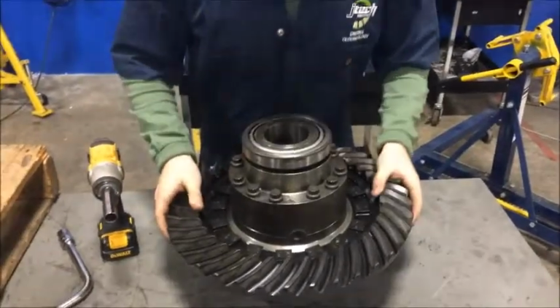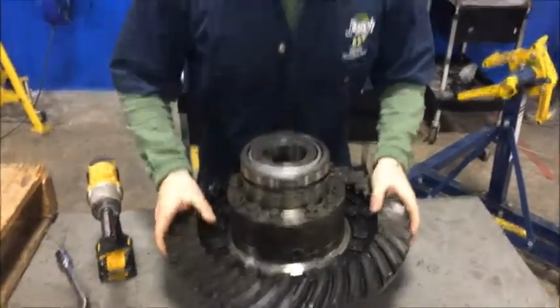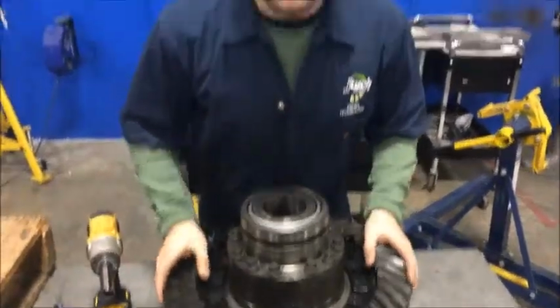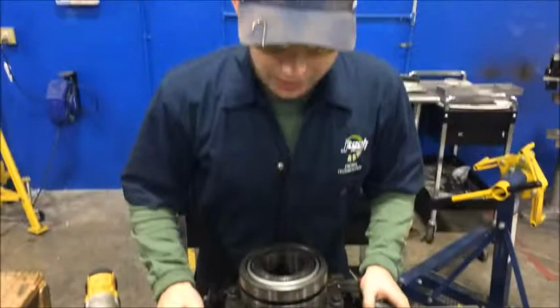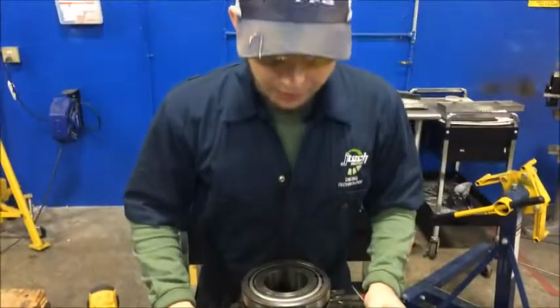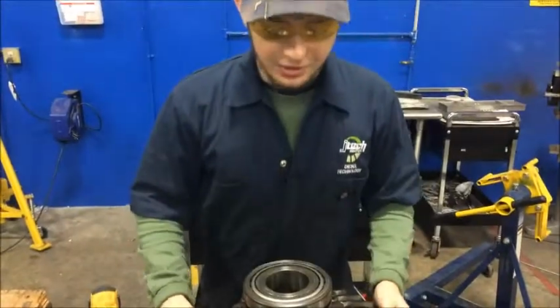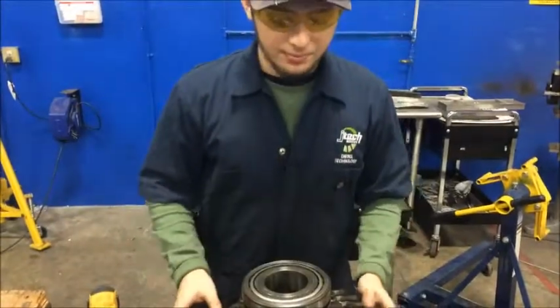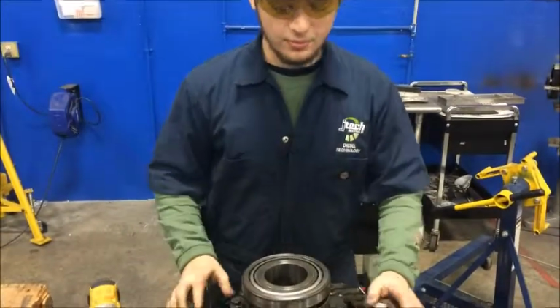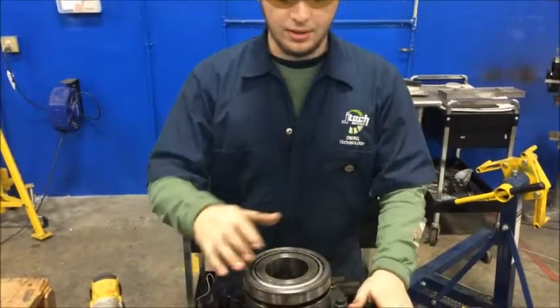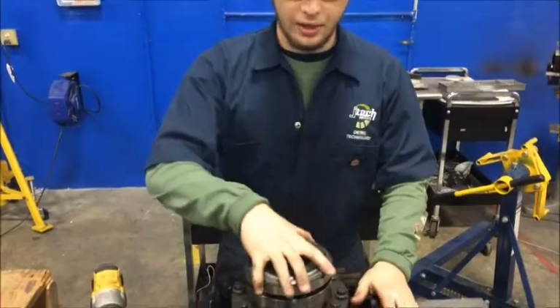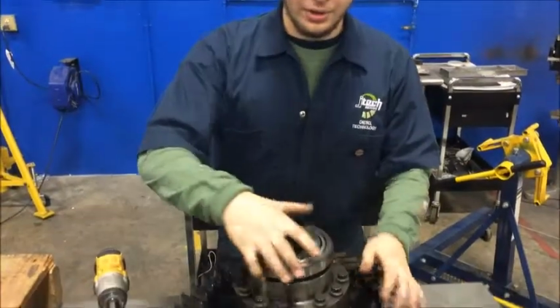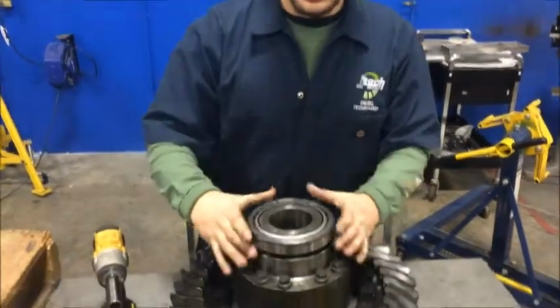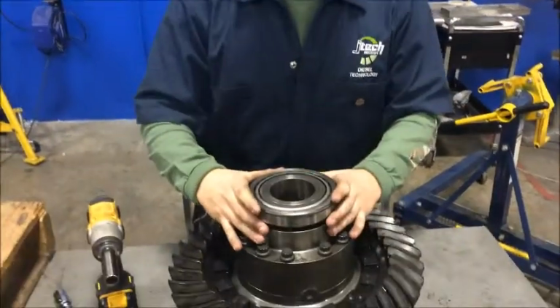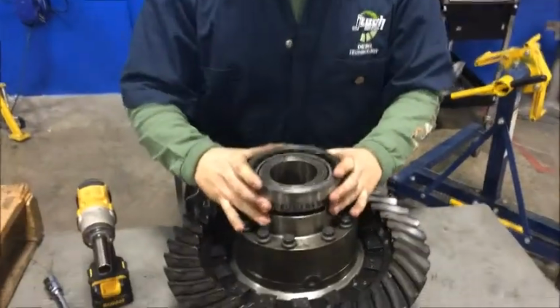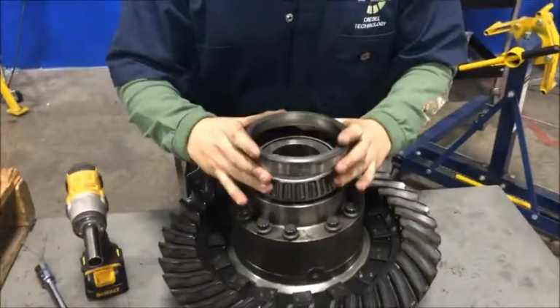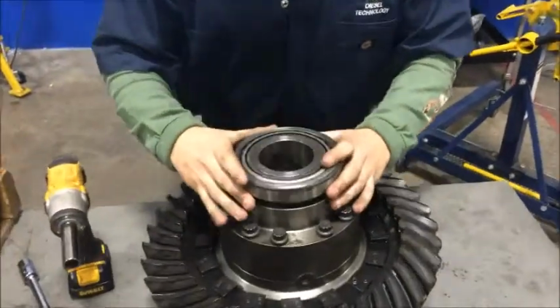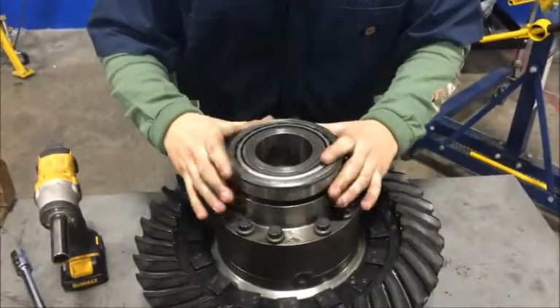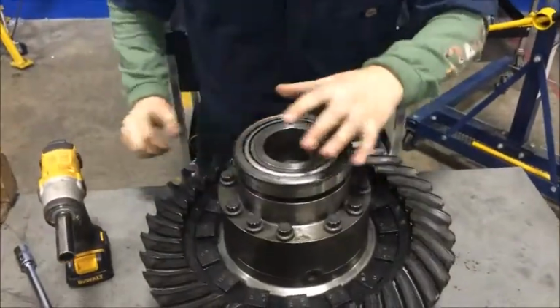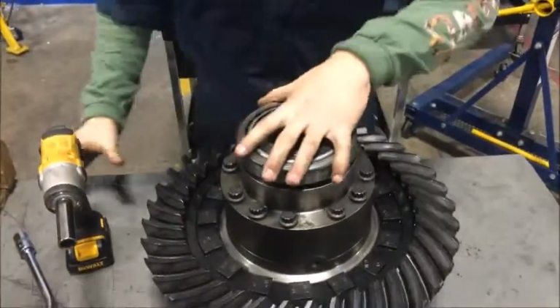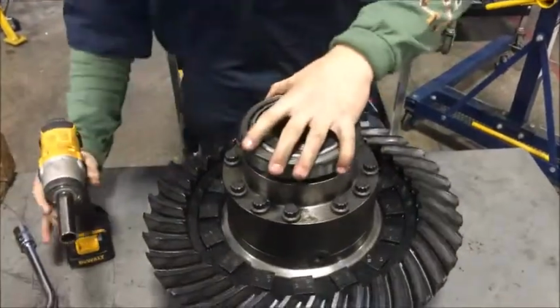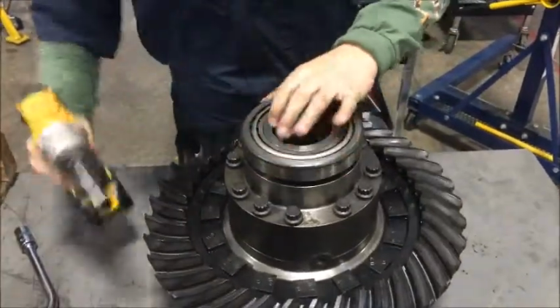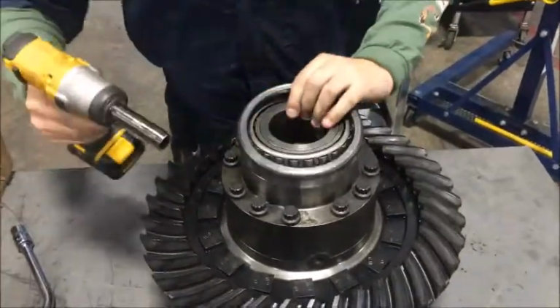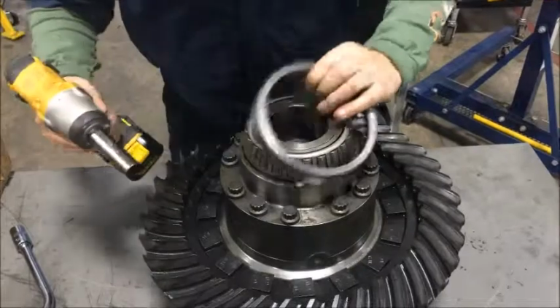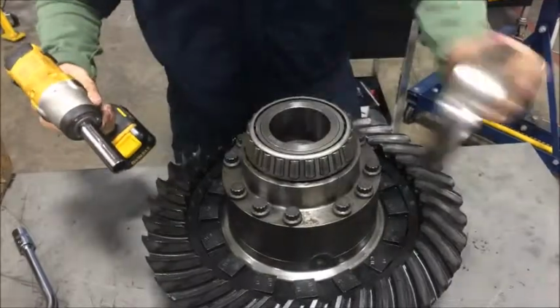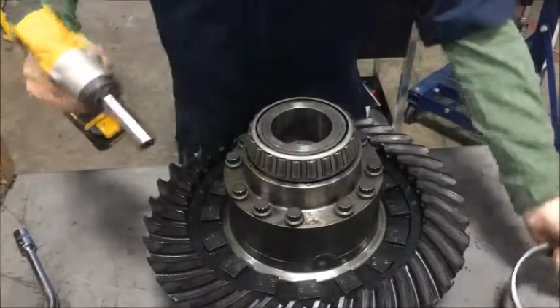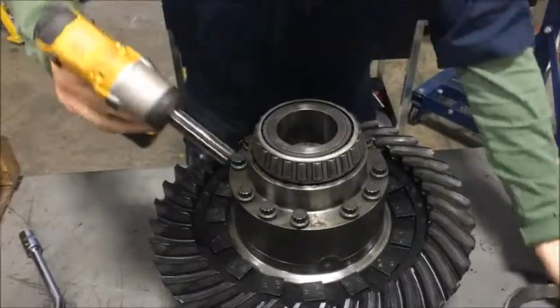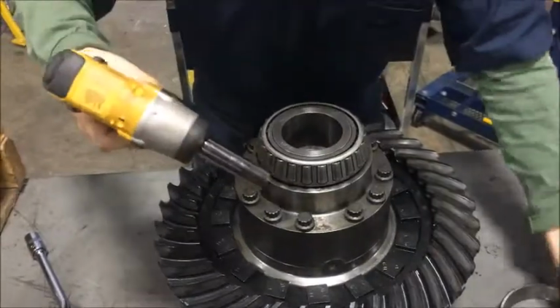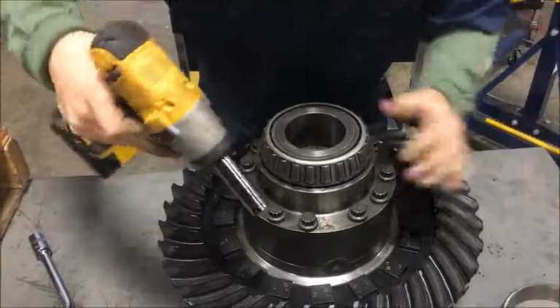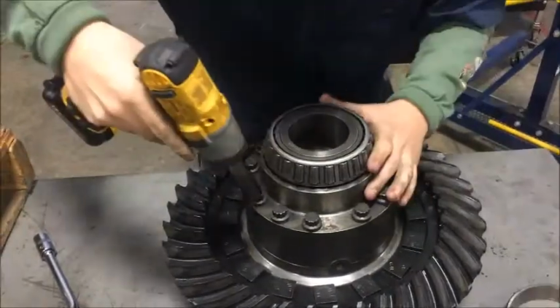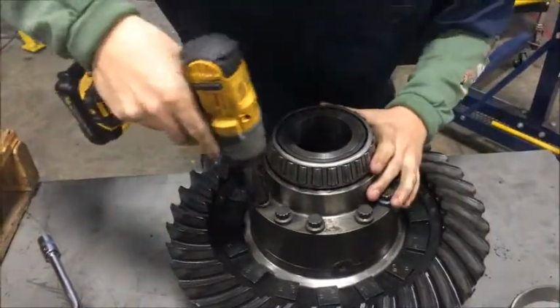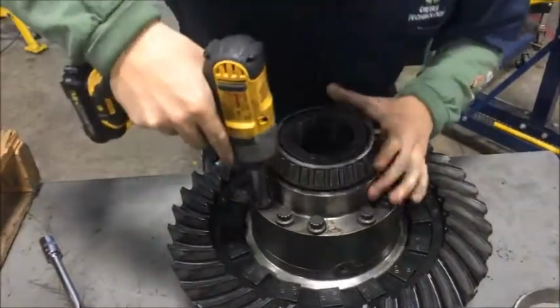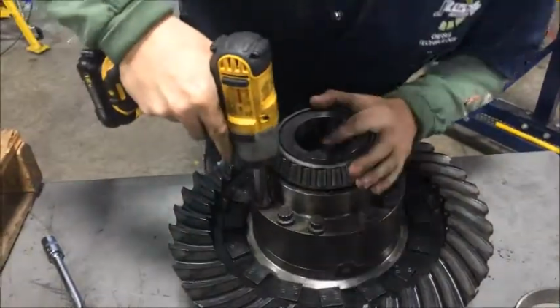Here we've got a rear differential and we're going to take it apart and show you what's inside. Loosen up all these bolts.